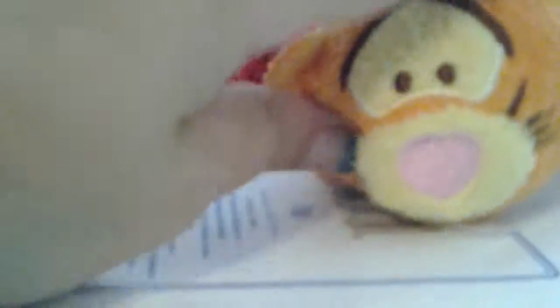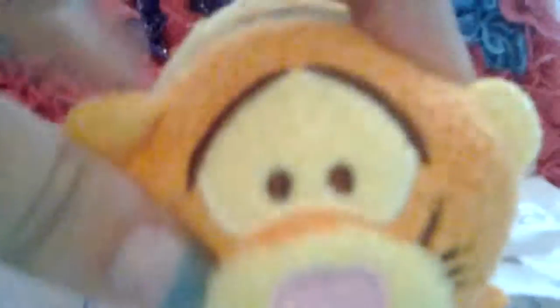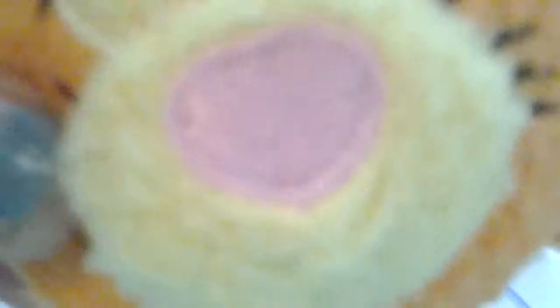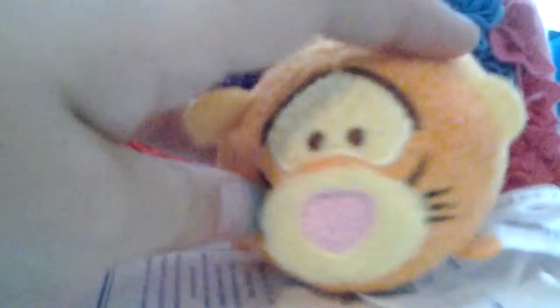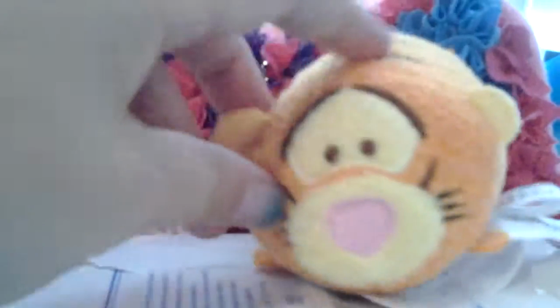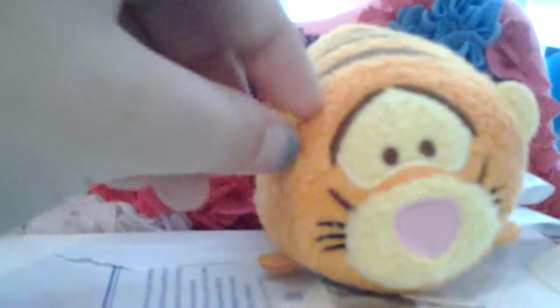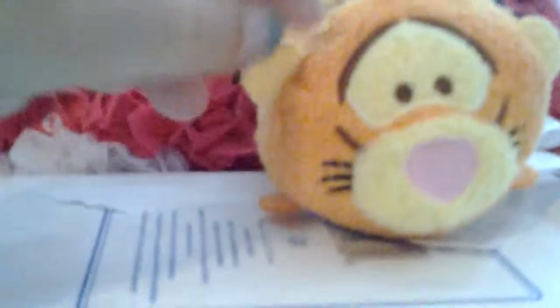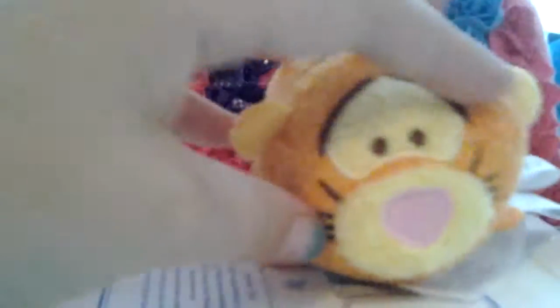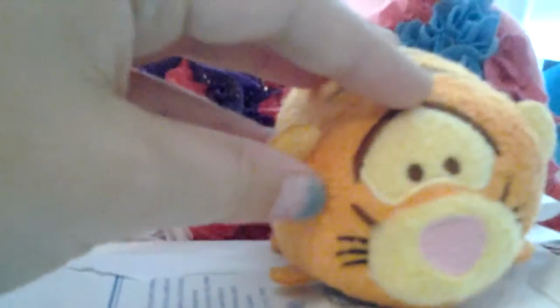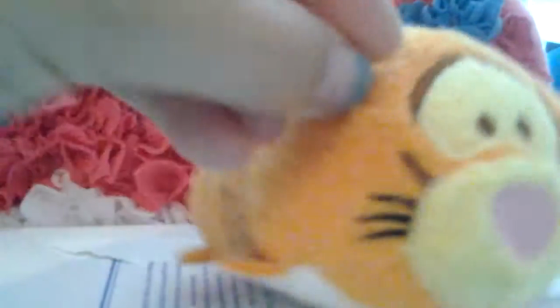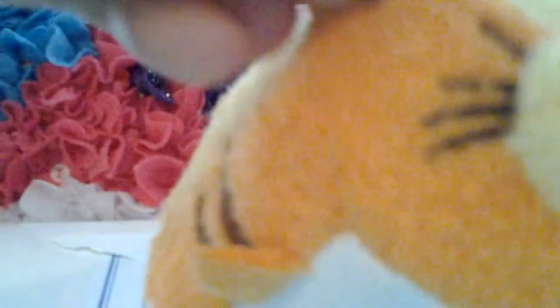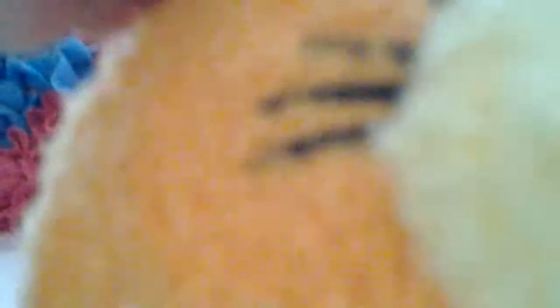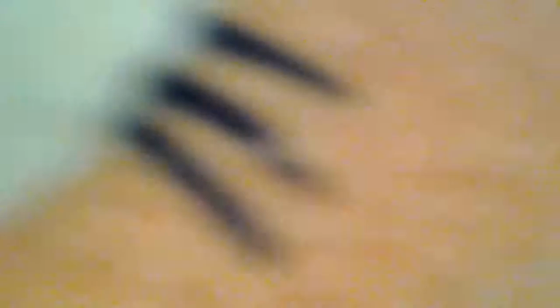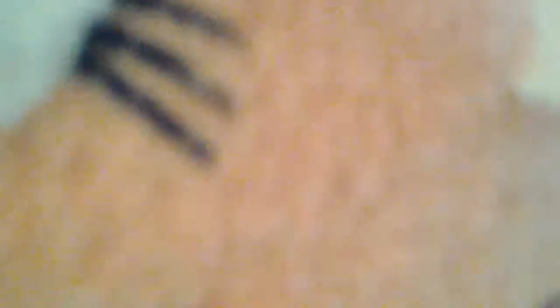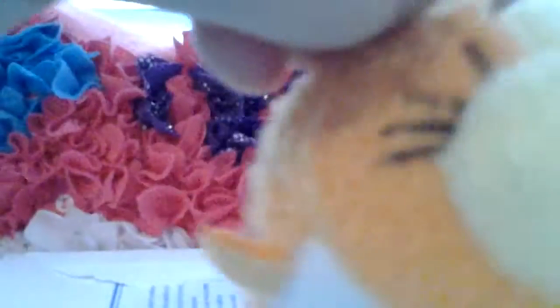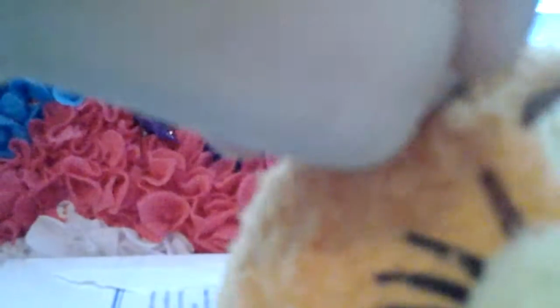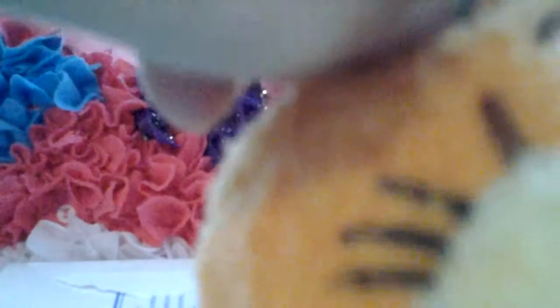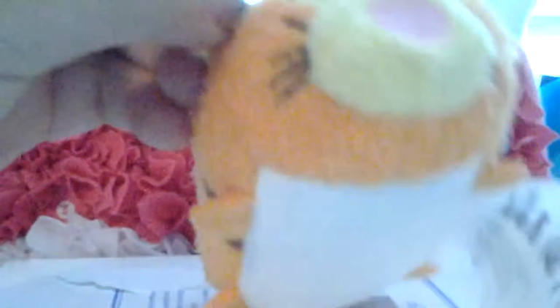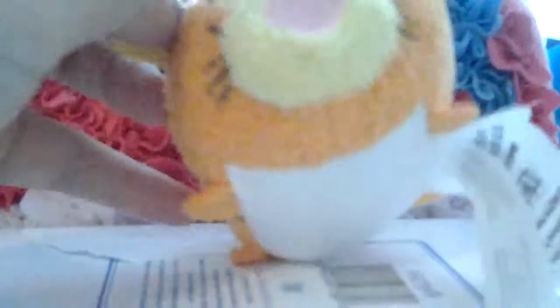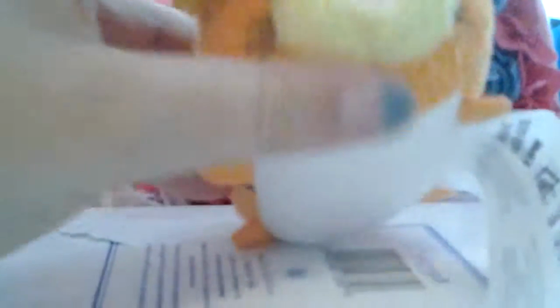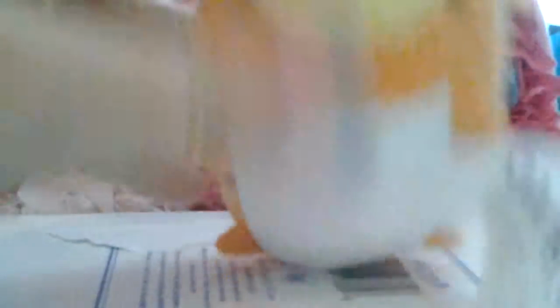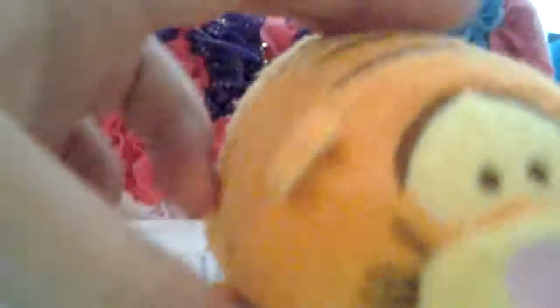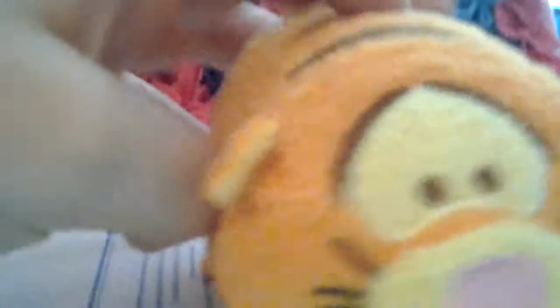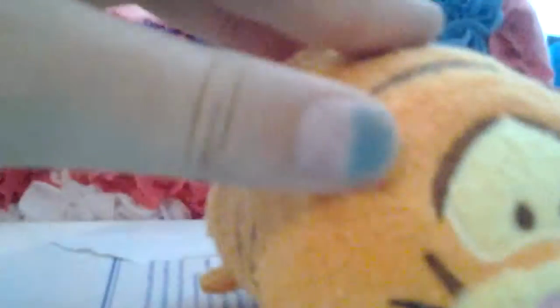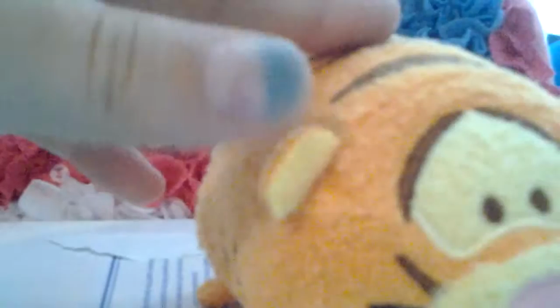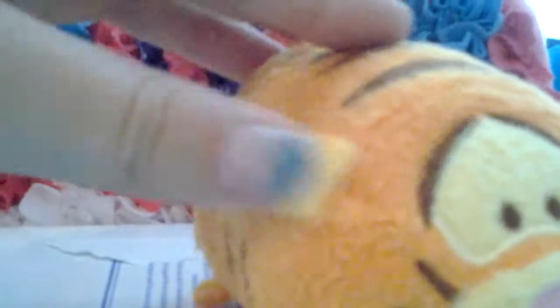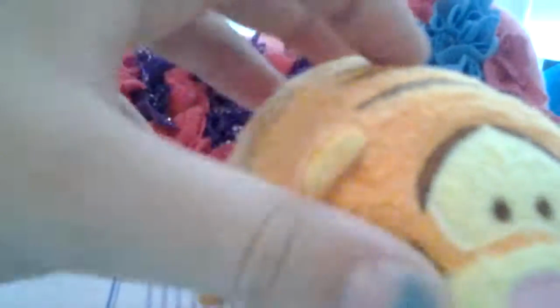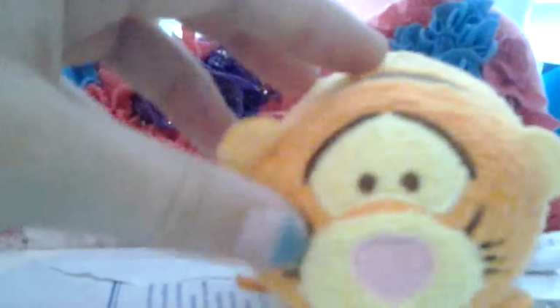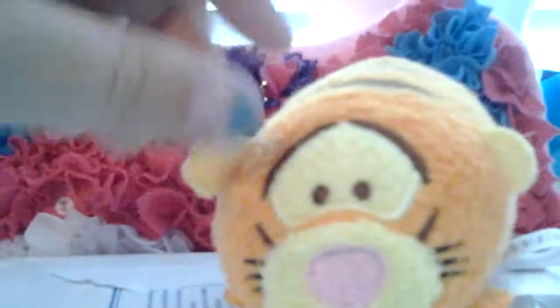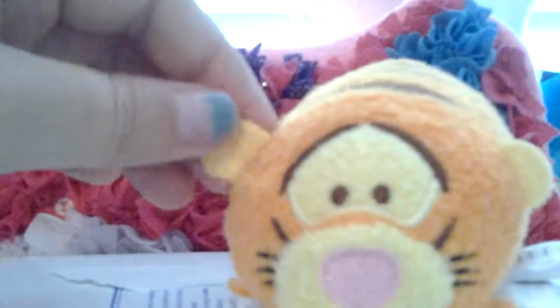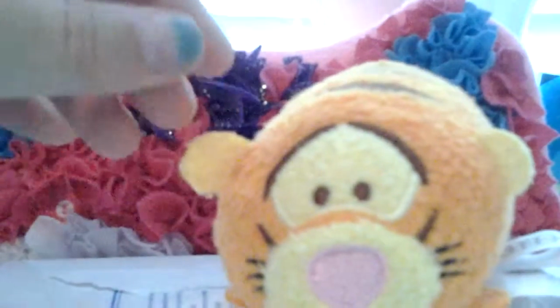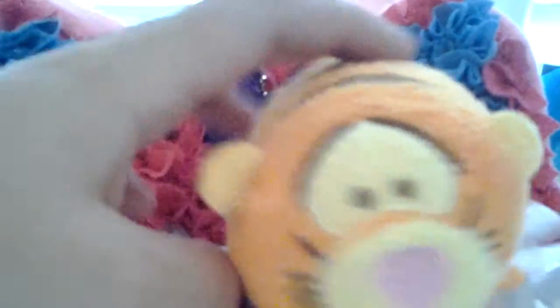And then his nose is embroidered on. There's his little whiskers, and I don't really know what these are. And on the bottom there's no smile. And his ears are really cute — they stay up a lot.